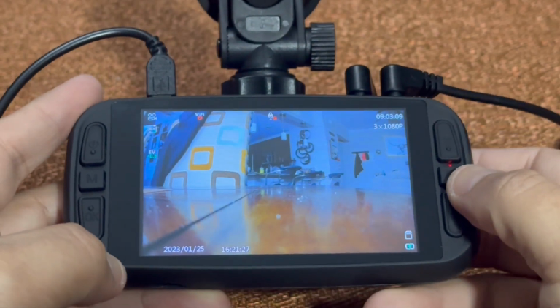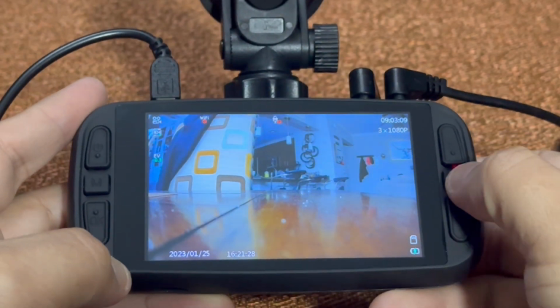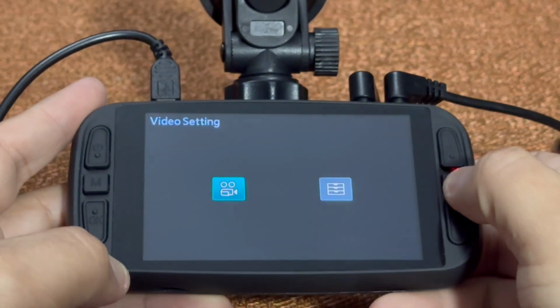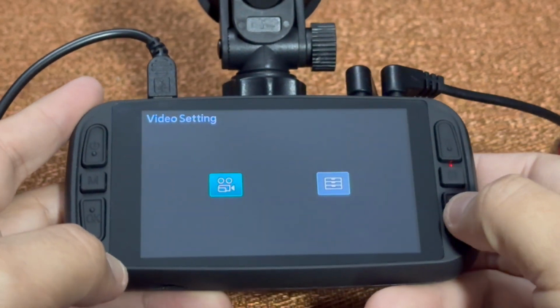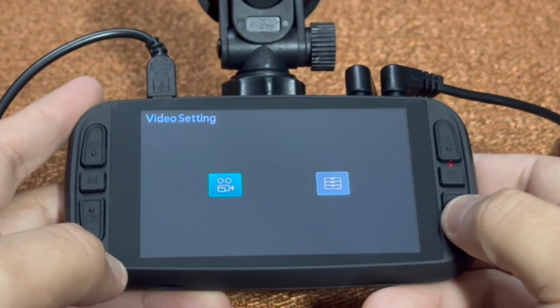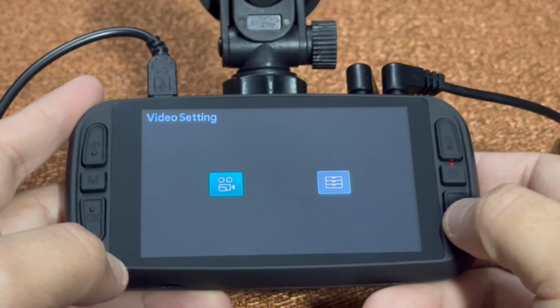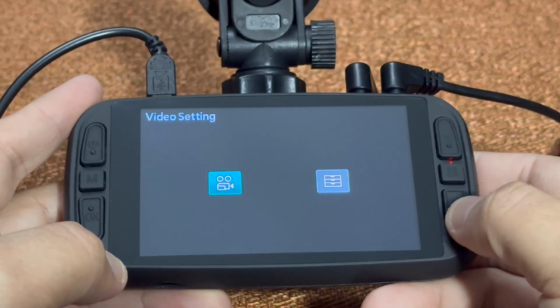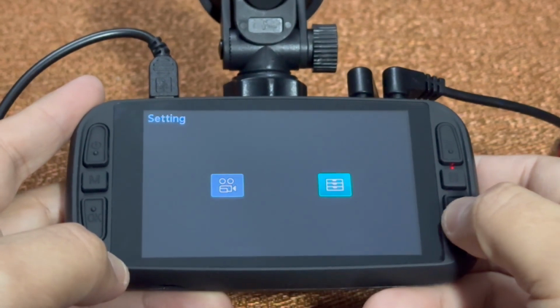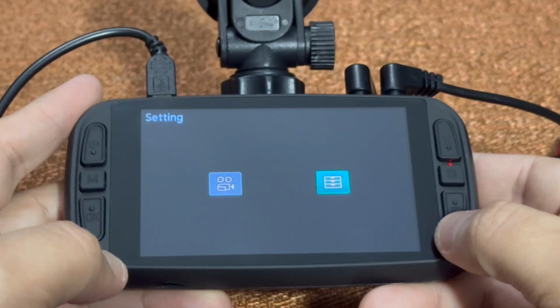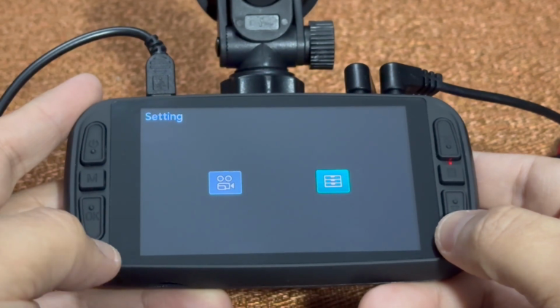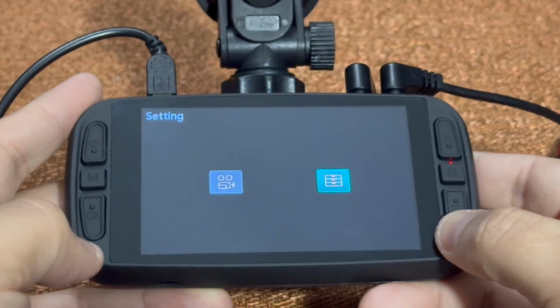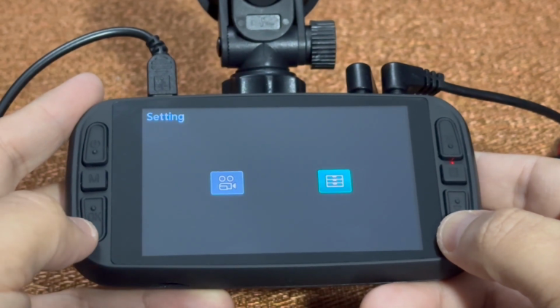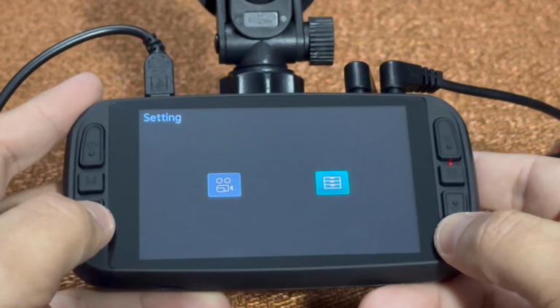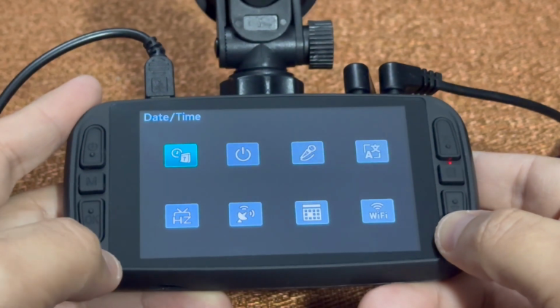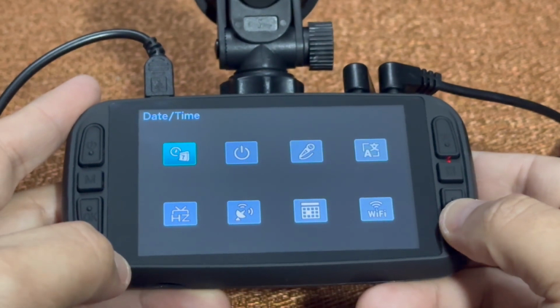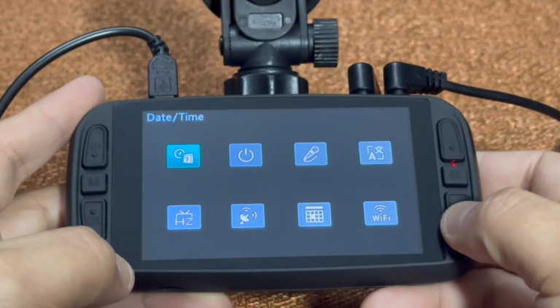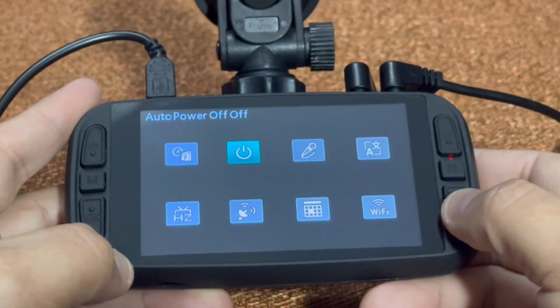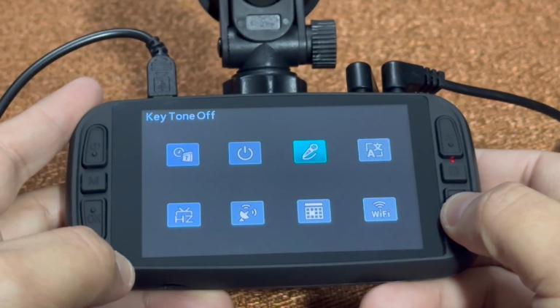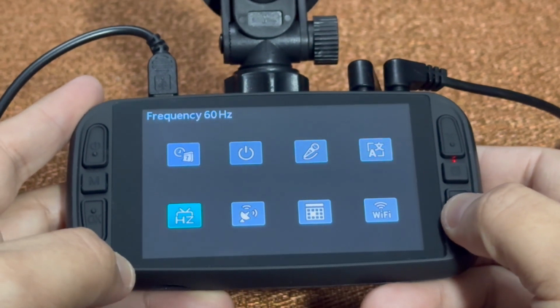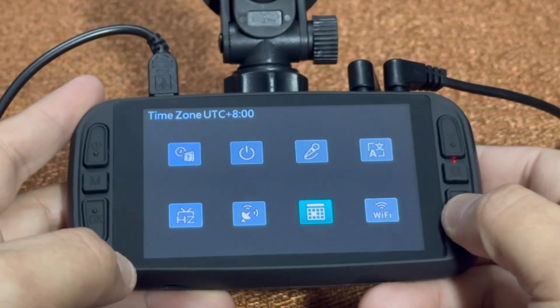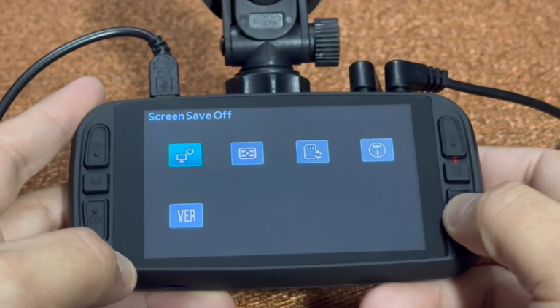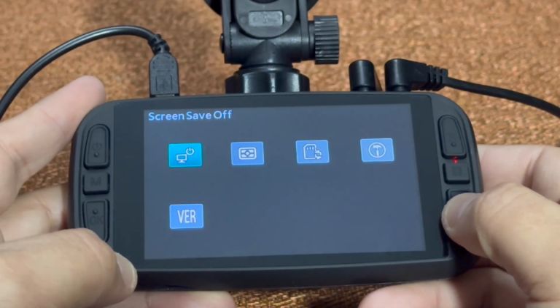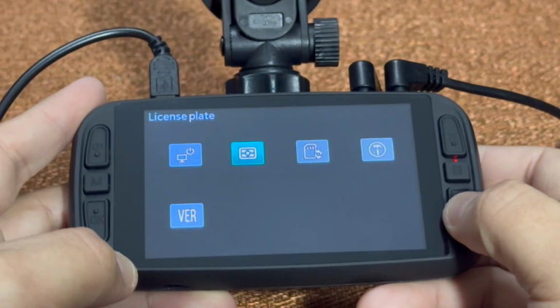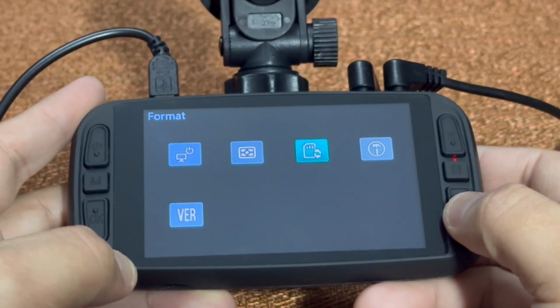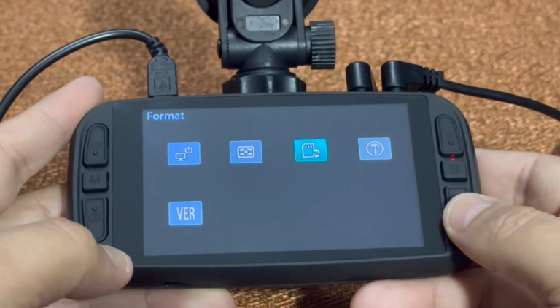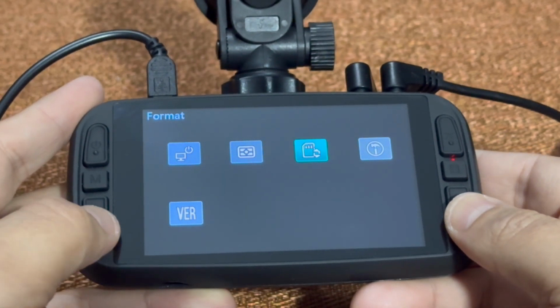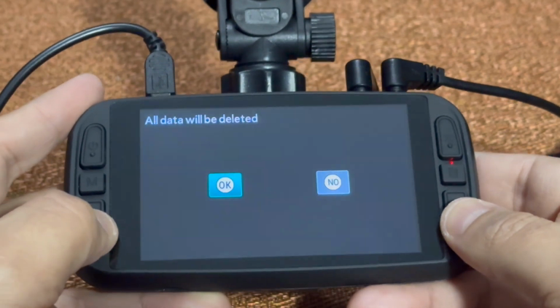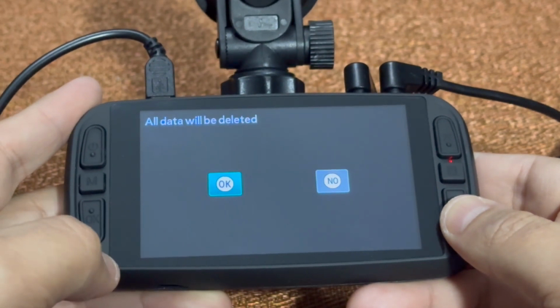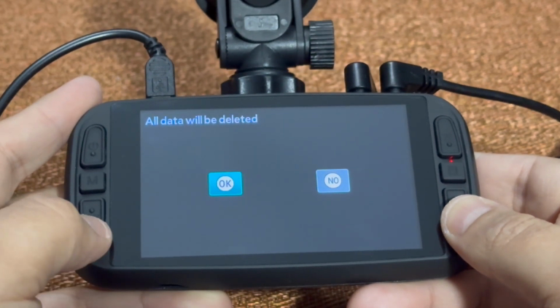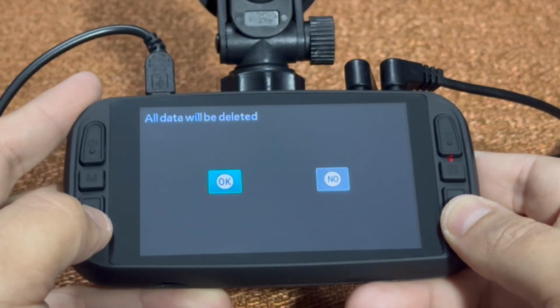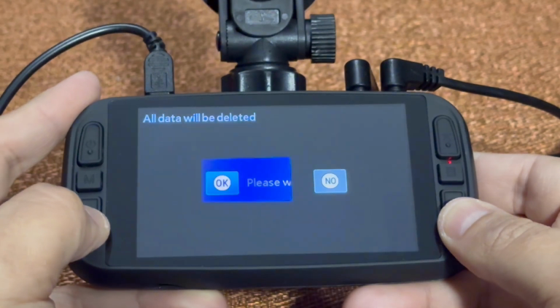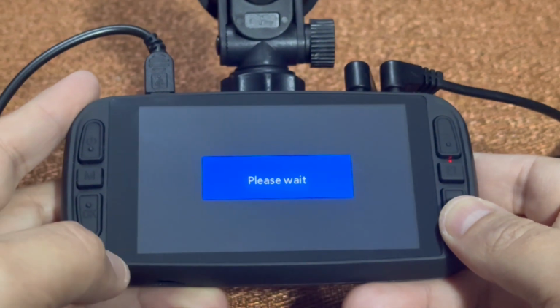Hit your menu button. Hit the down arrow into your settings. Hit the OK button. Use your down arrow to go to format. Hit the OK button. Hit the OK button.